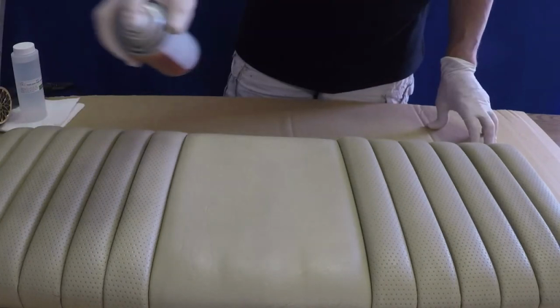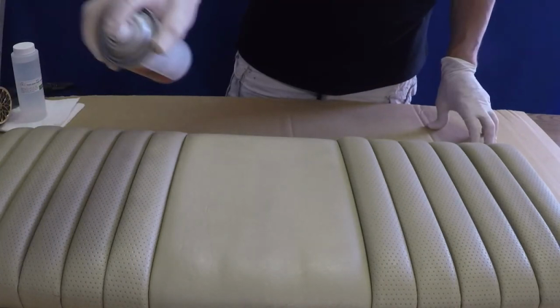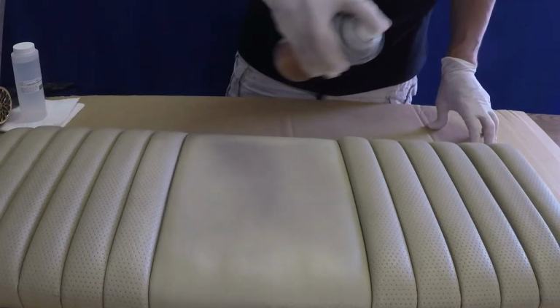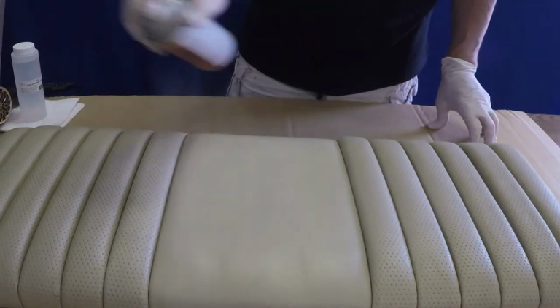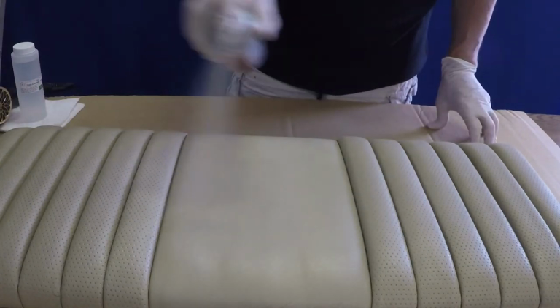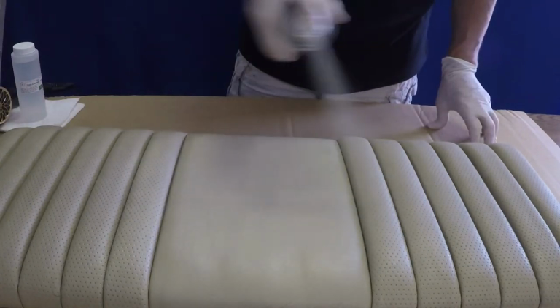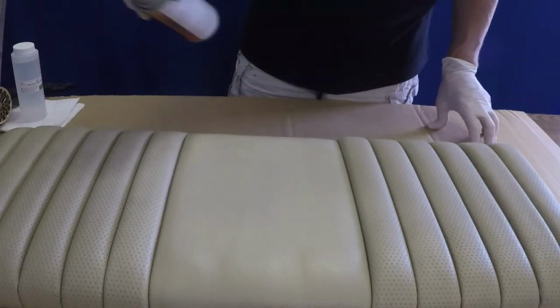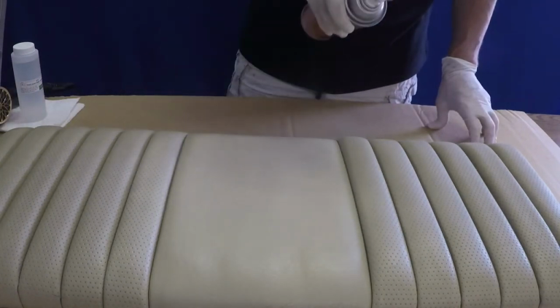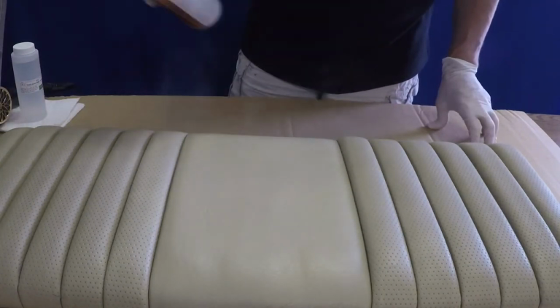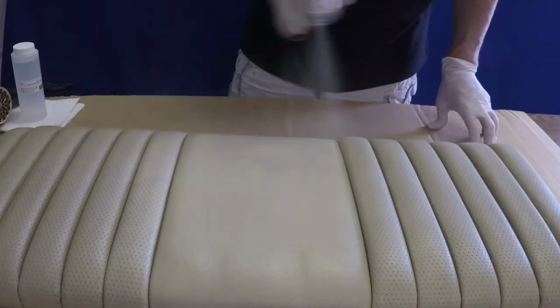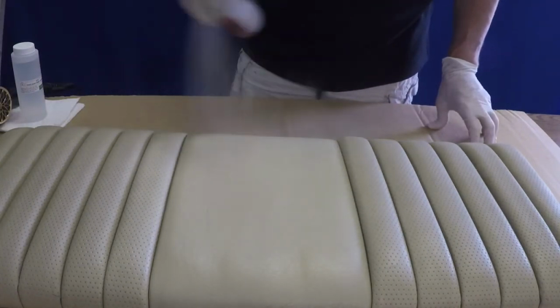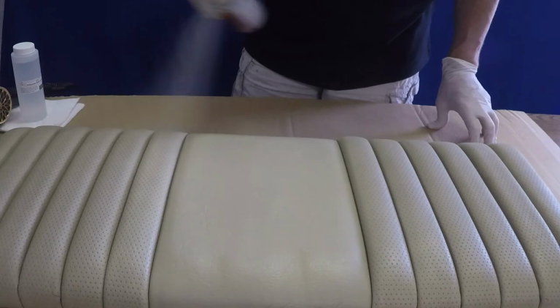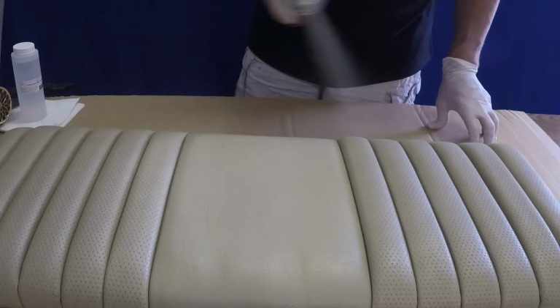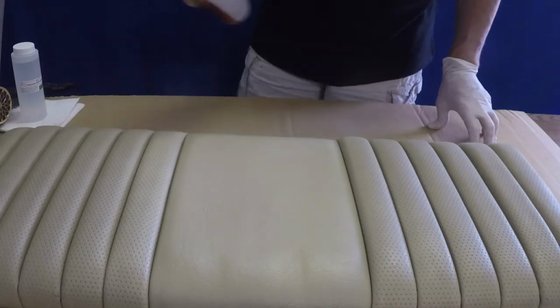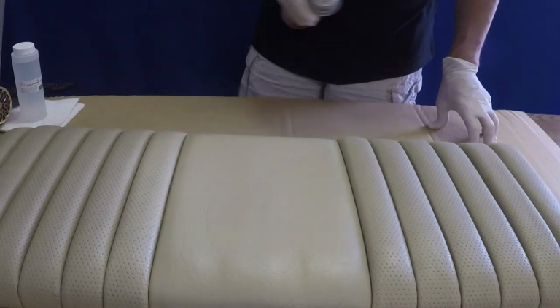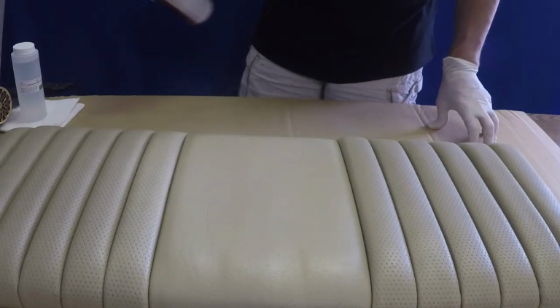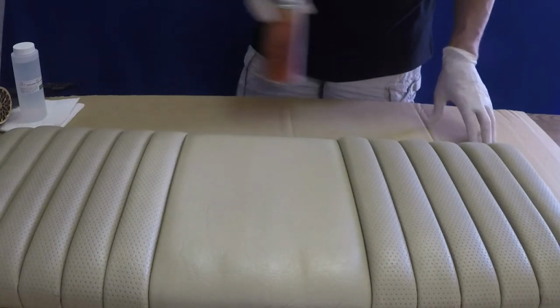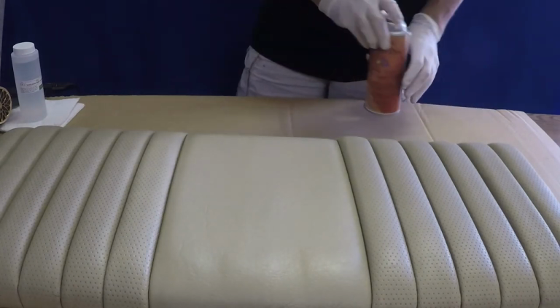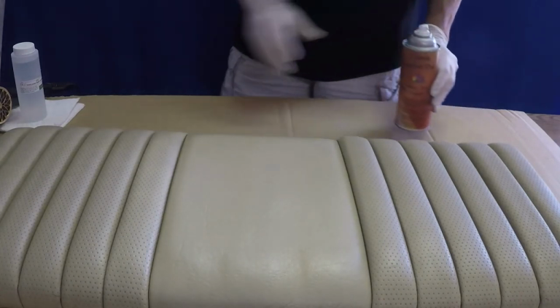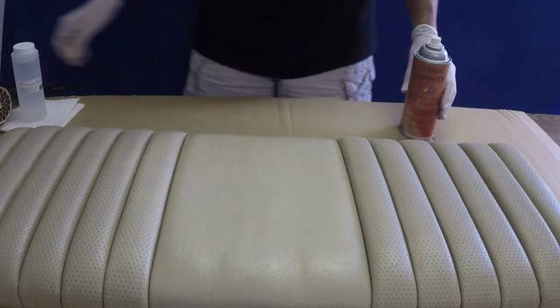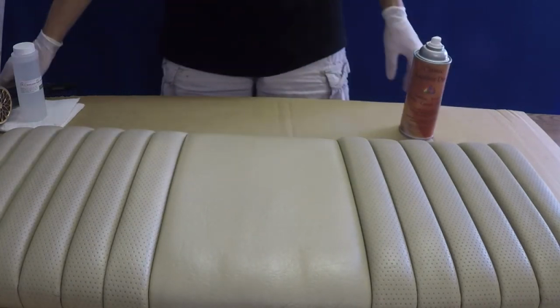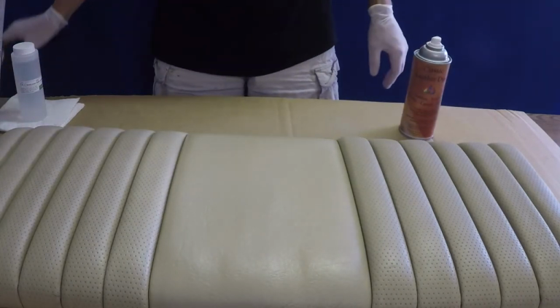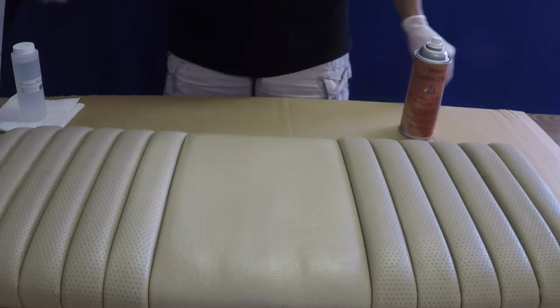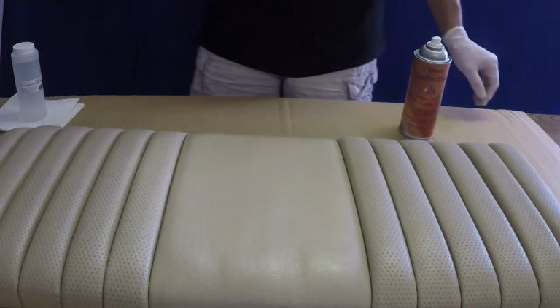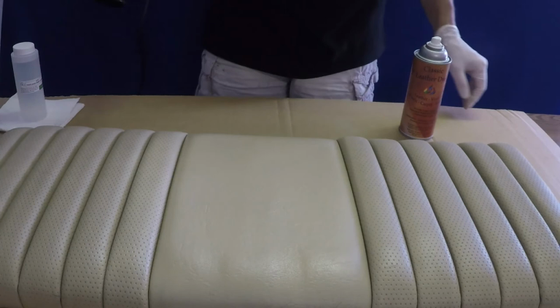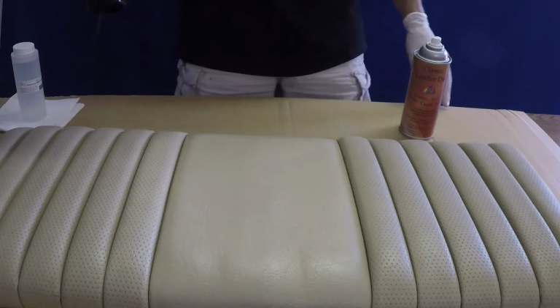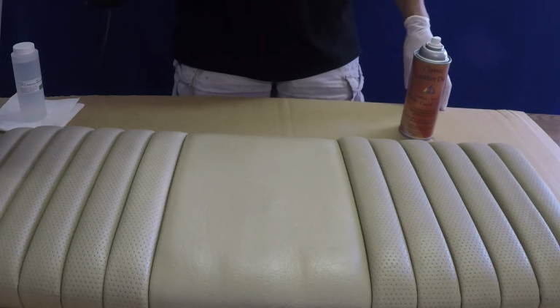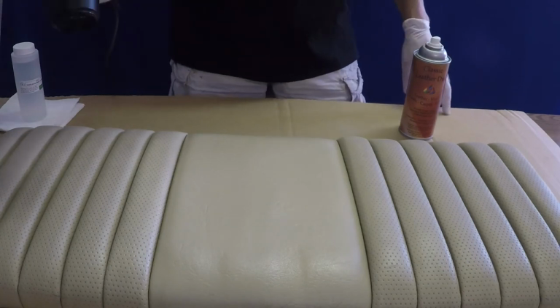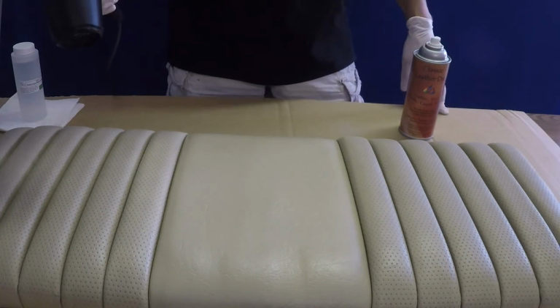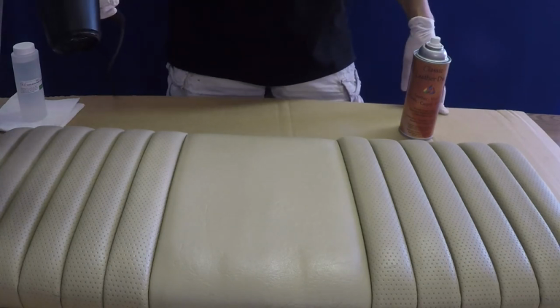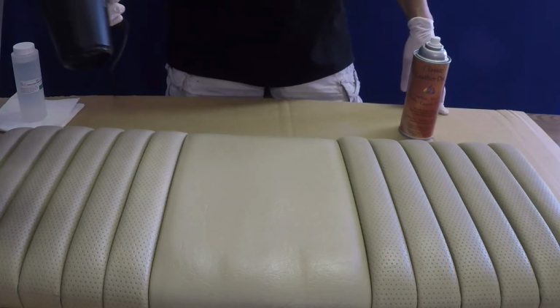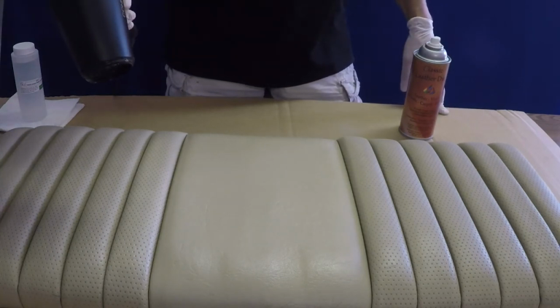For larger areas, alternate the direction that each coat is being sprayed from. For instance, up and down strokes on the first coat, then side-to-side strokes for the second coat. Always allowing each coat to dry before starting the next coat.